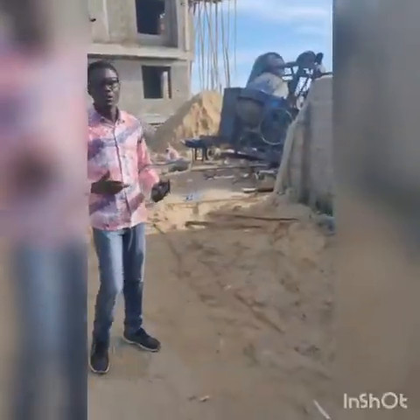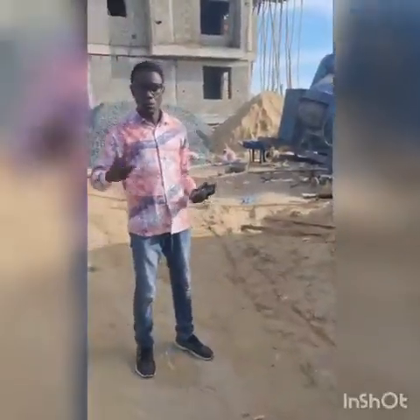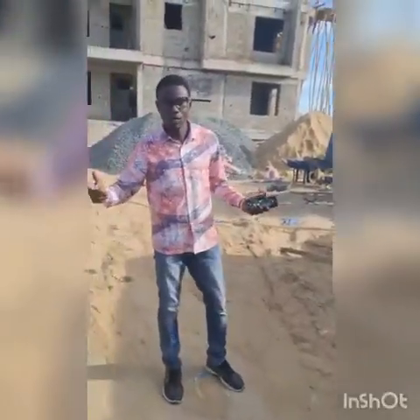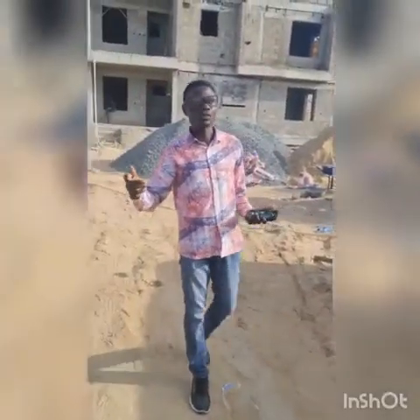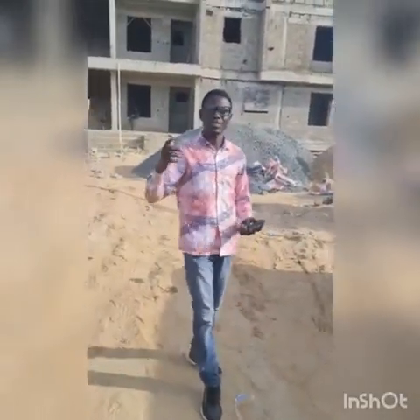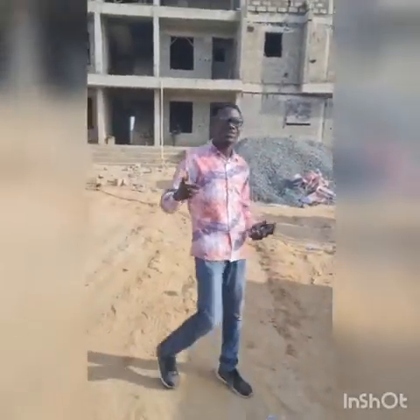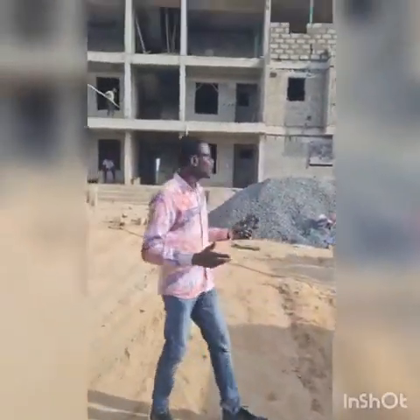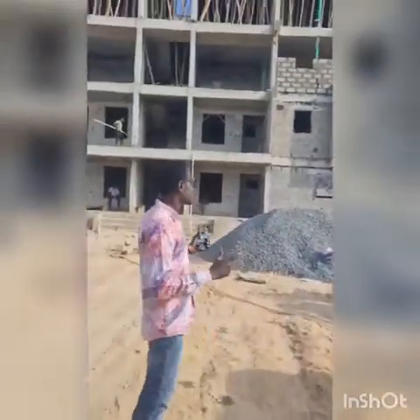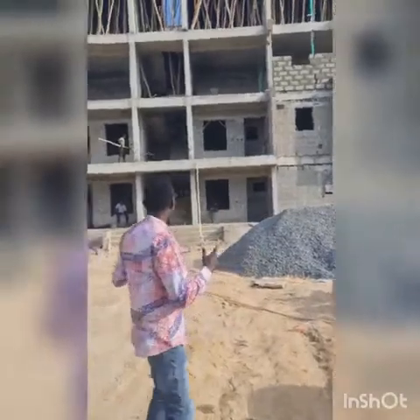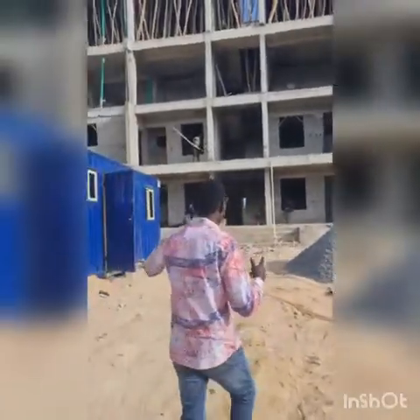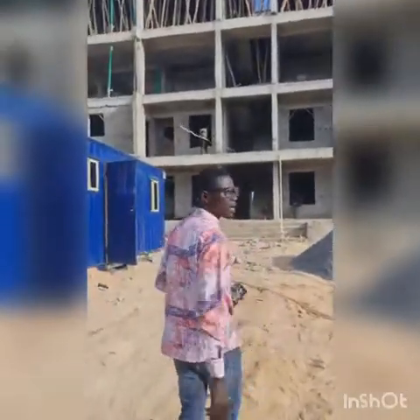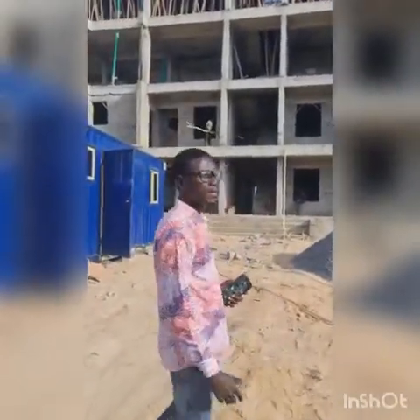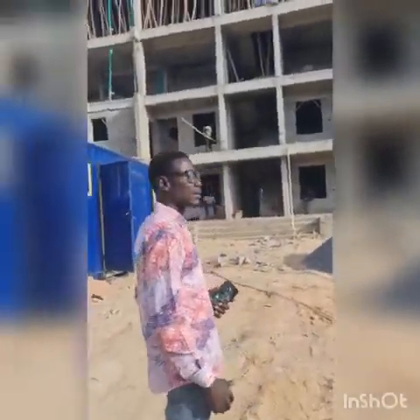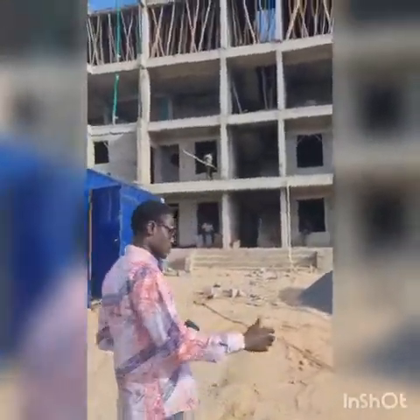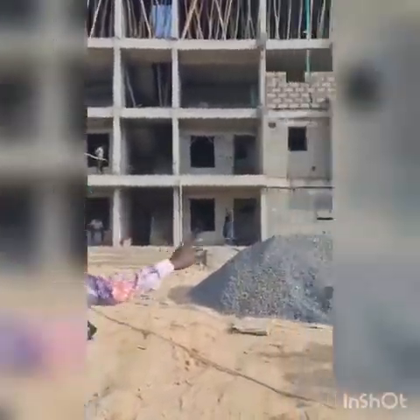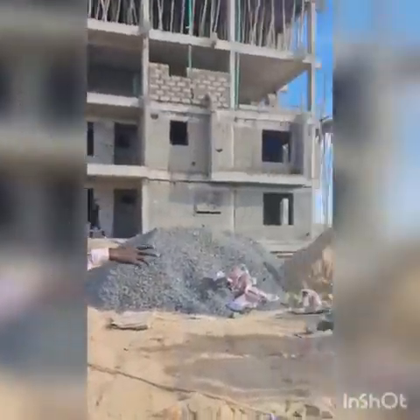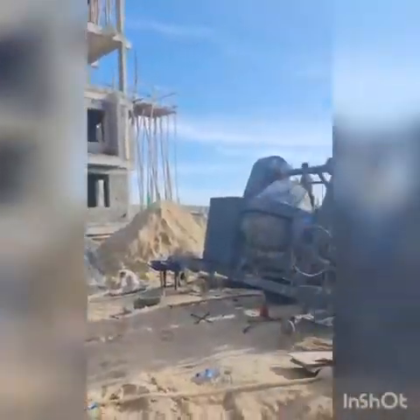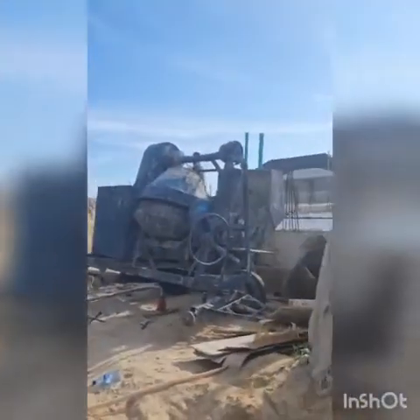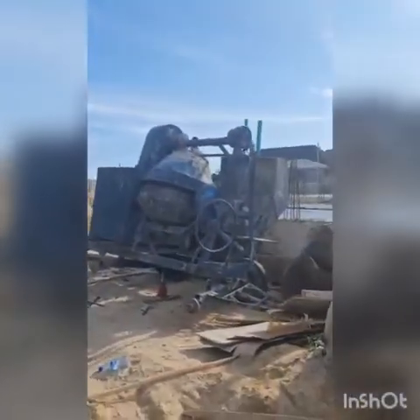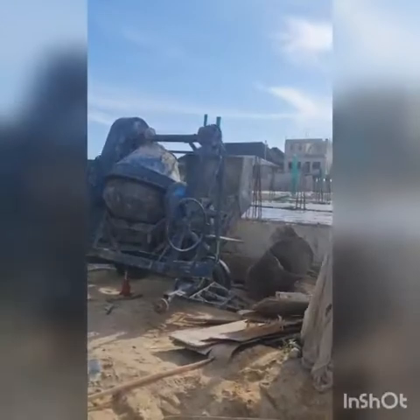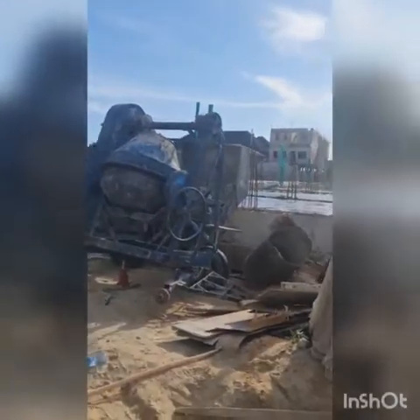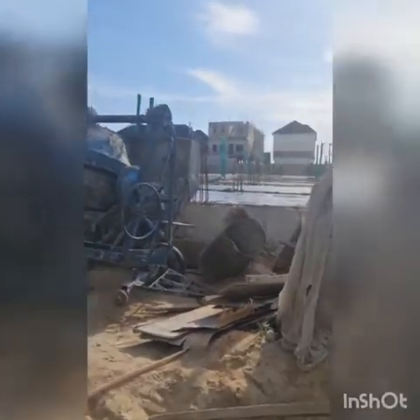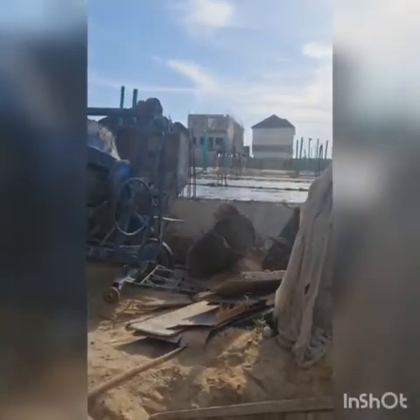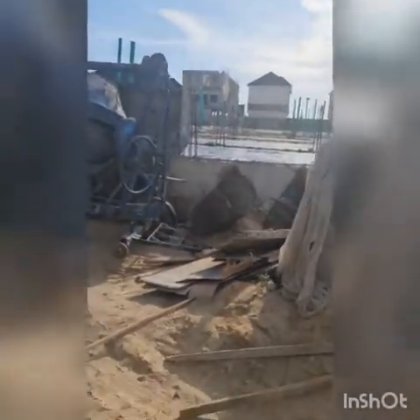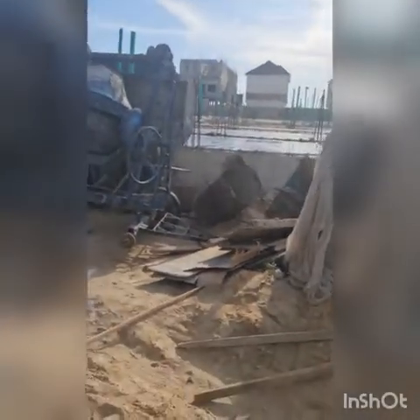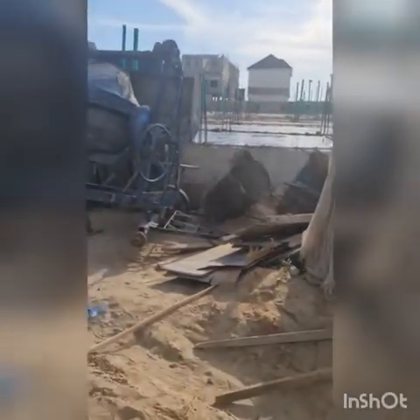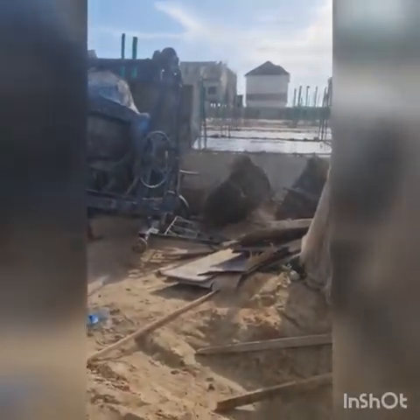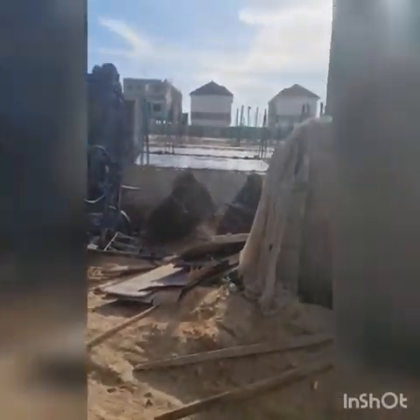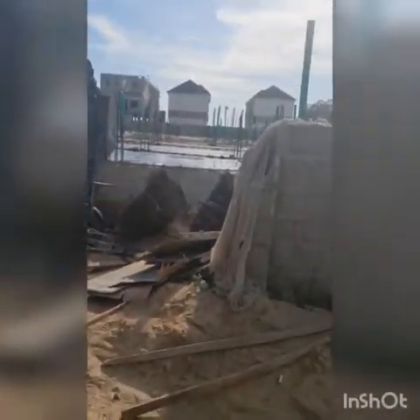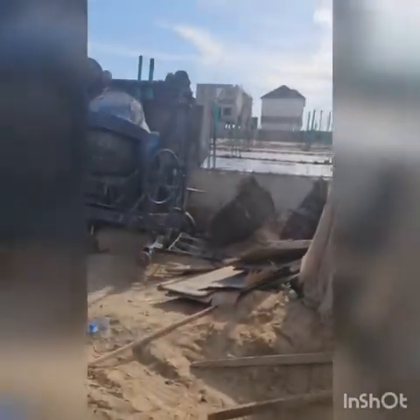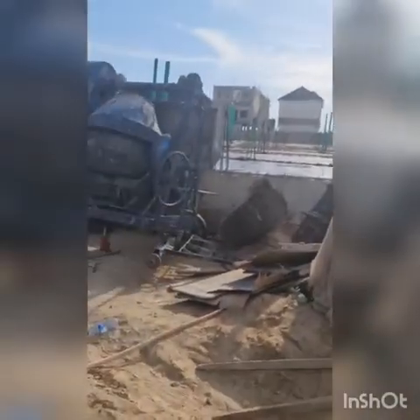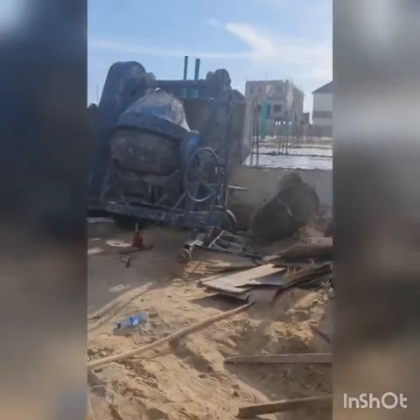As you can see, construction is going on. You can see workers here. Look at this — this is at the foundational level. Proper foundation has been done with wrapped foundation for those who have concerns about that.